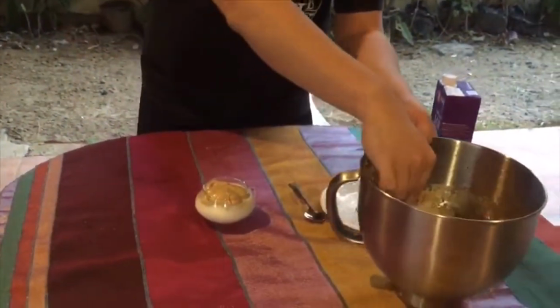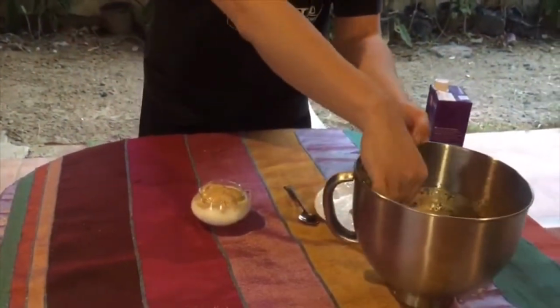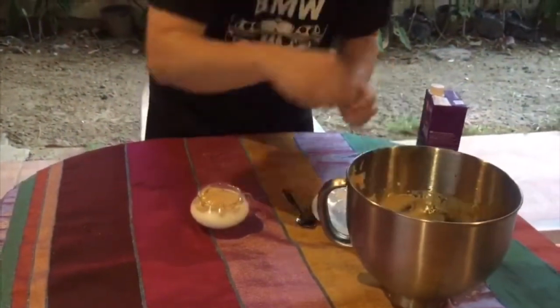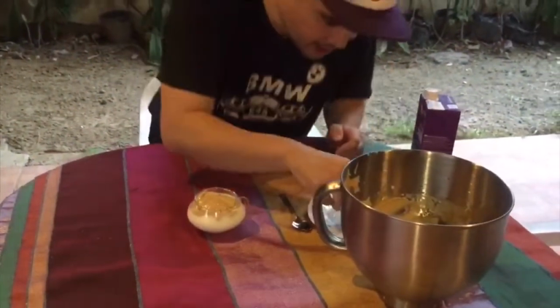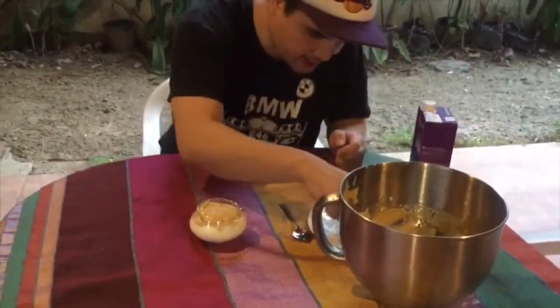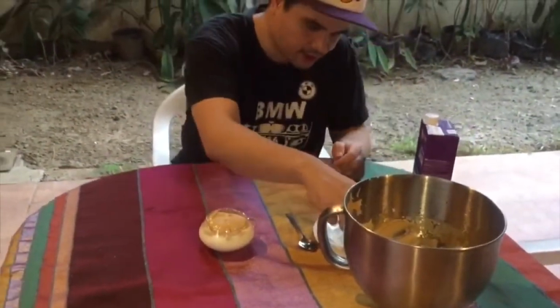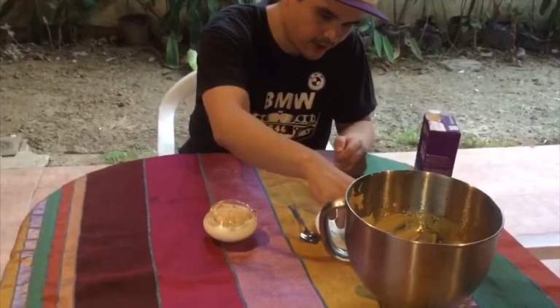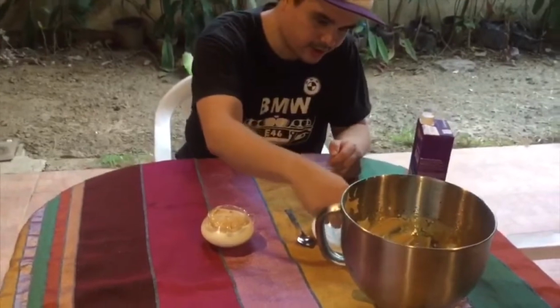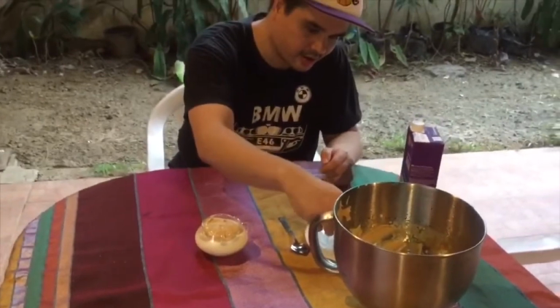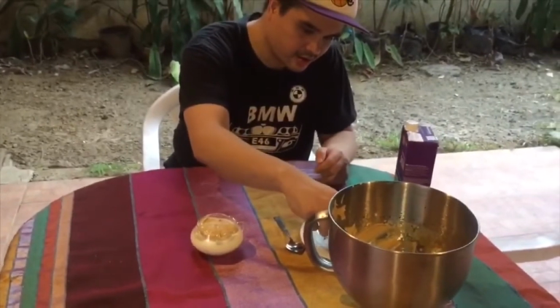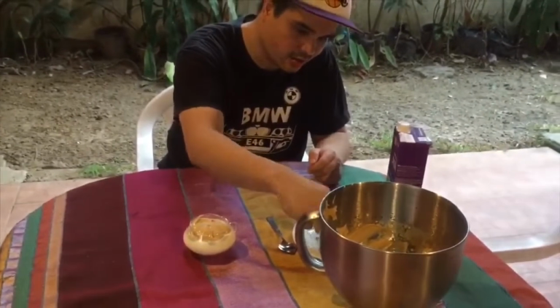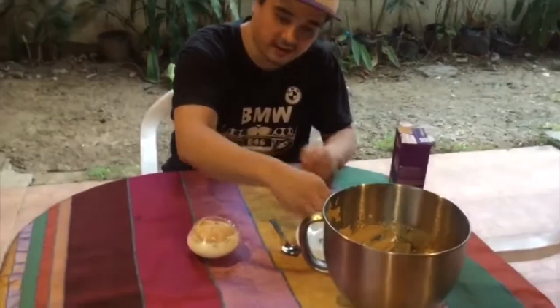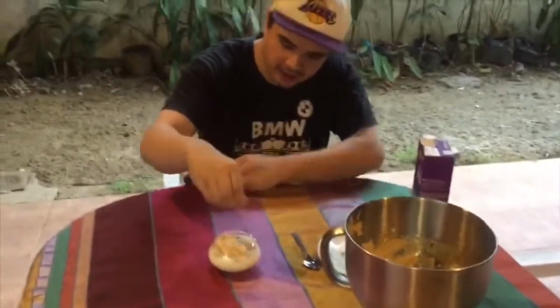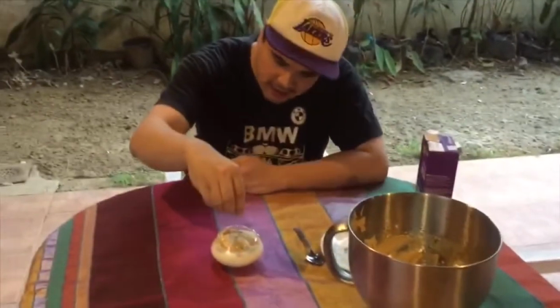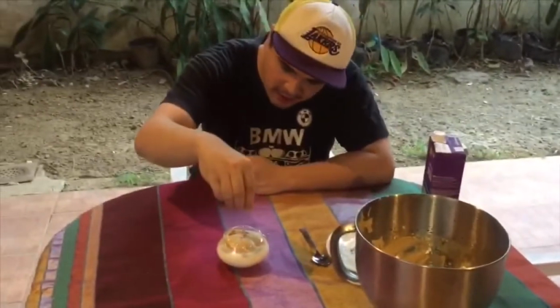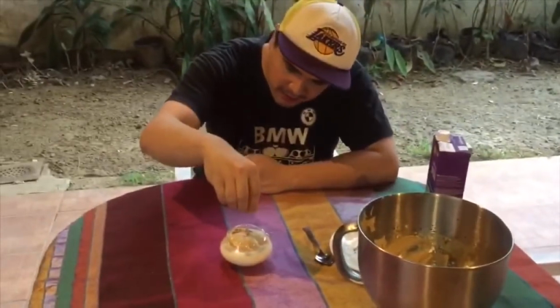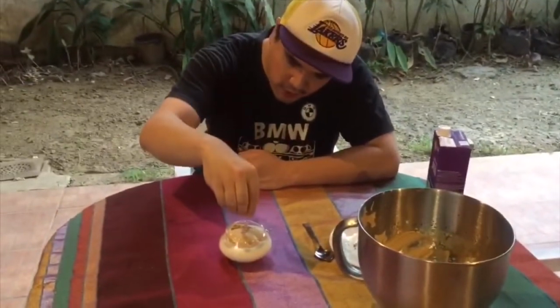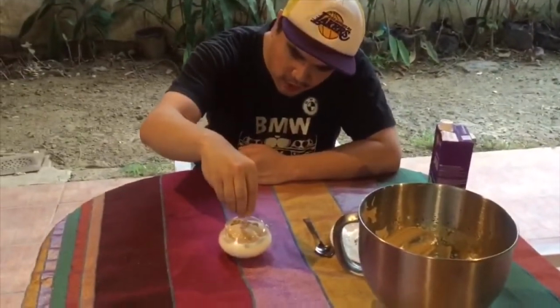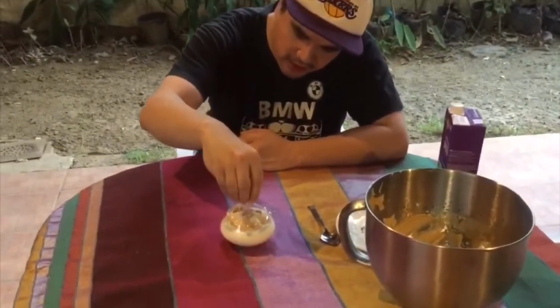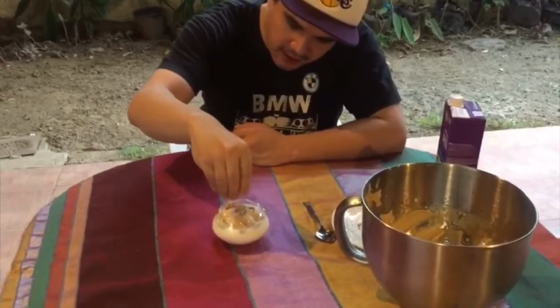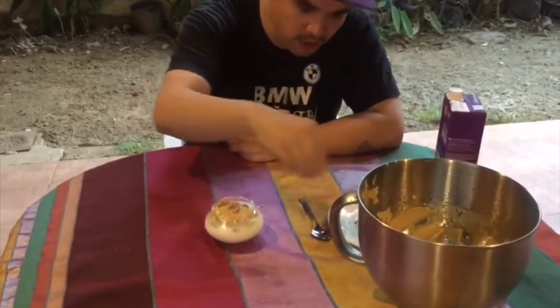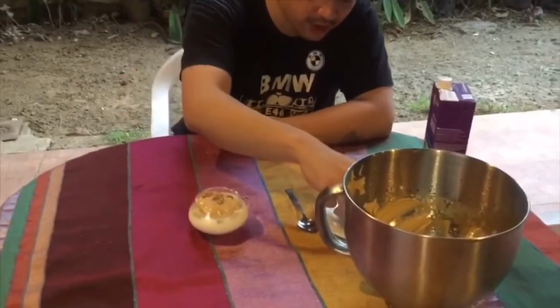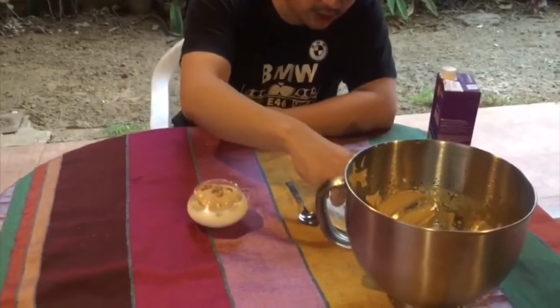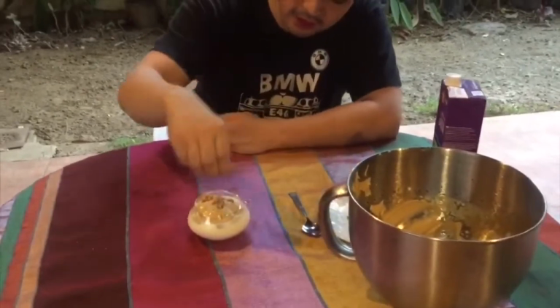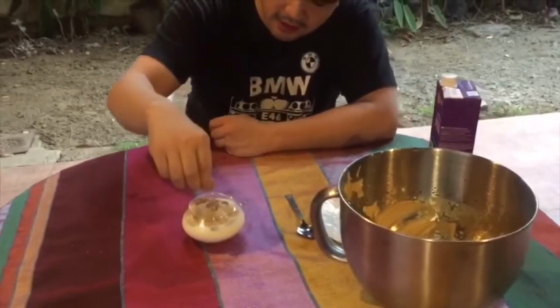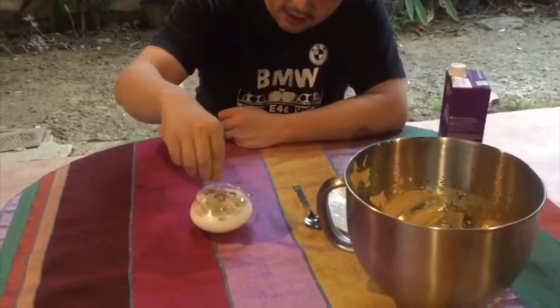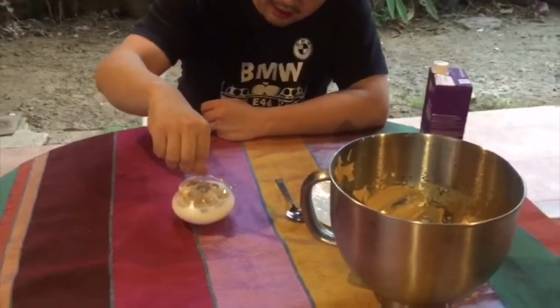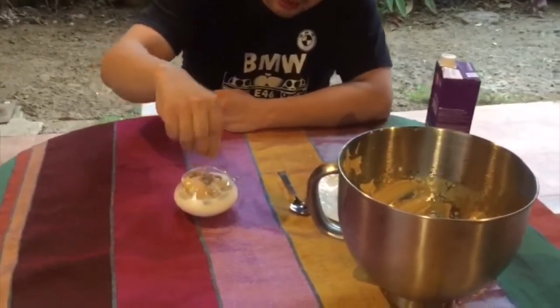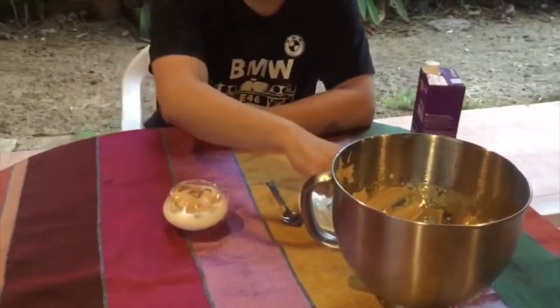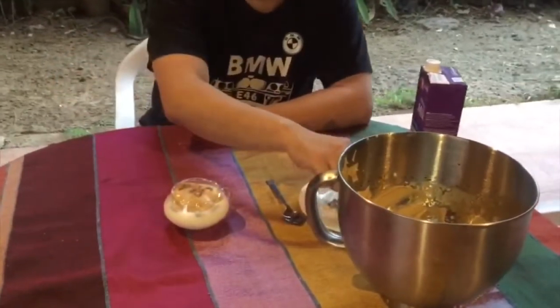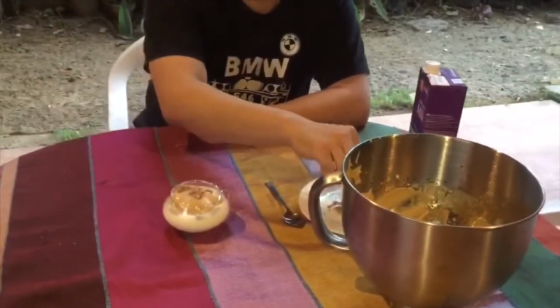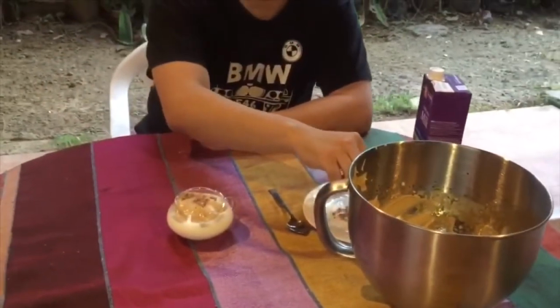We'll add a little powdered coffee on top. You could also put powdered chocolate or cocoa powder if you want.